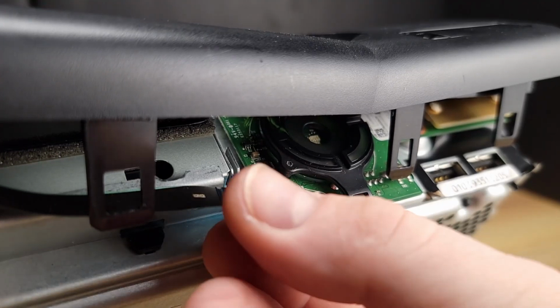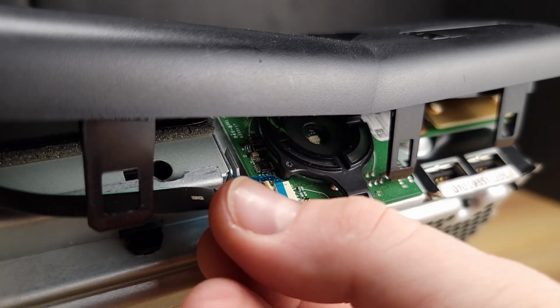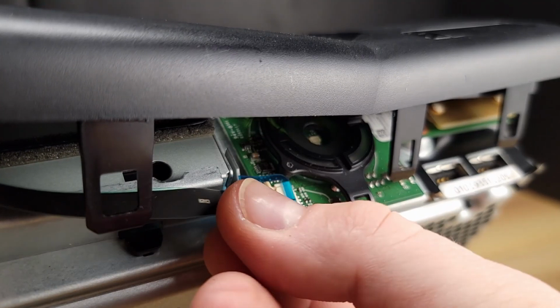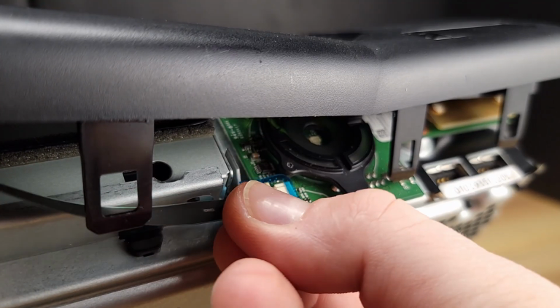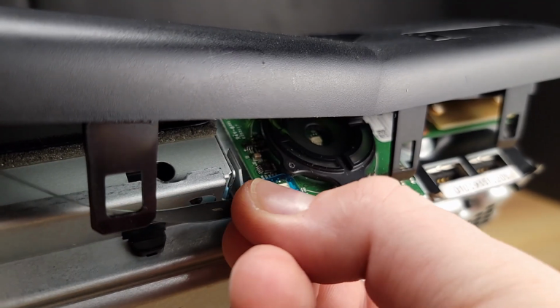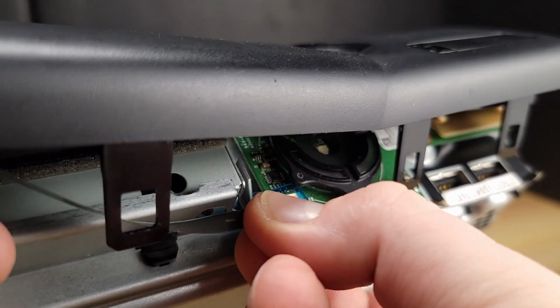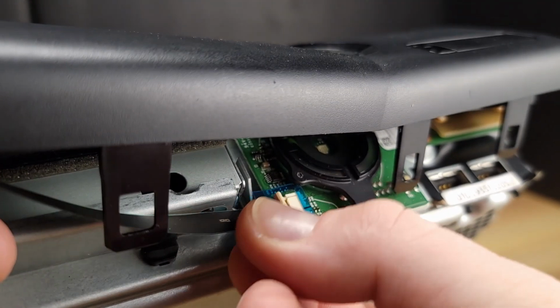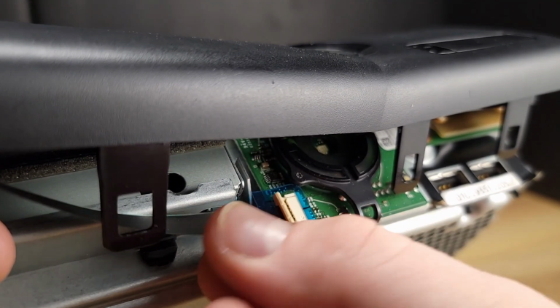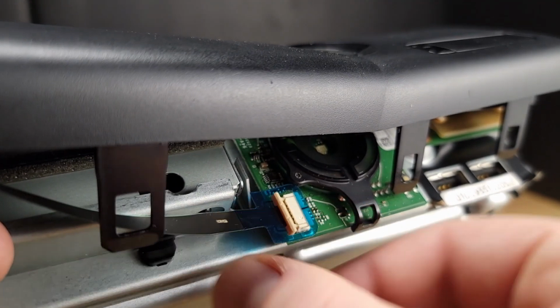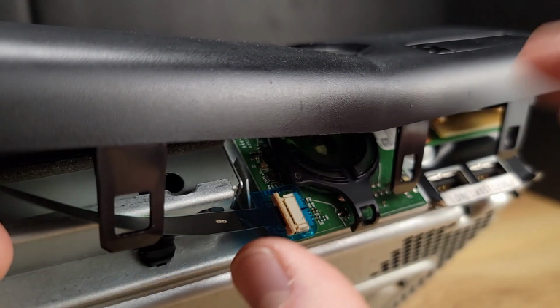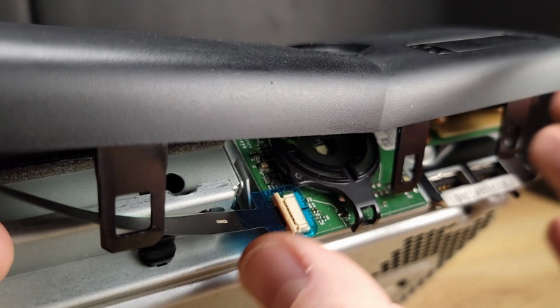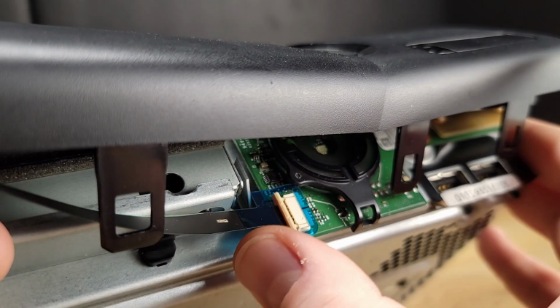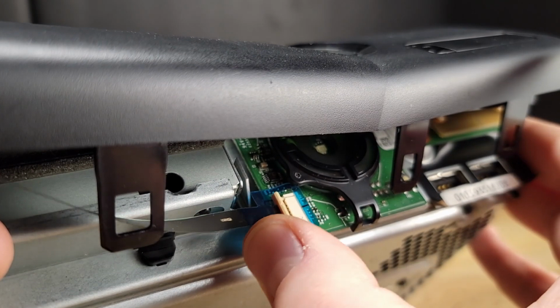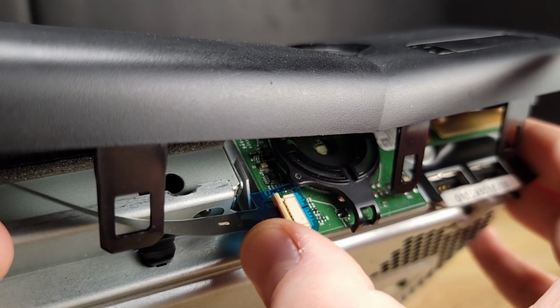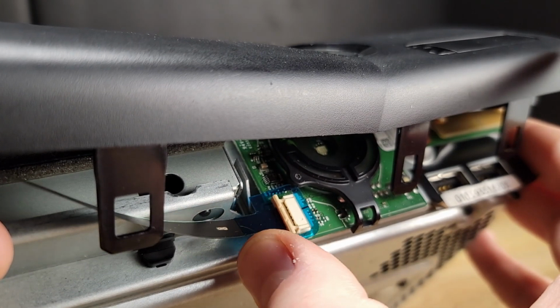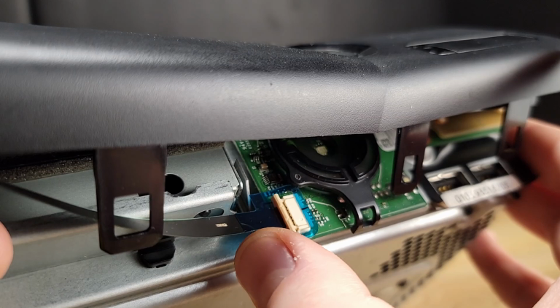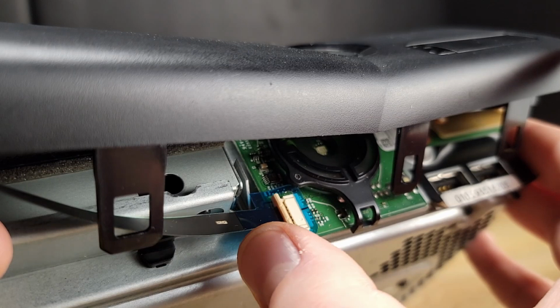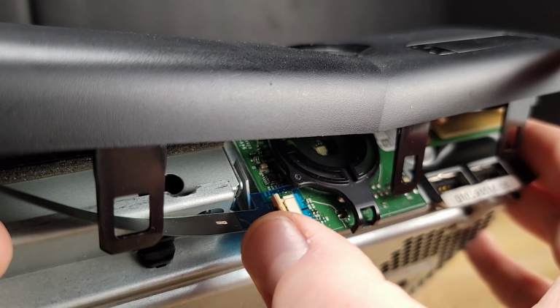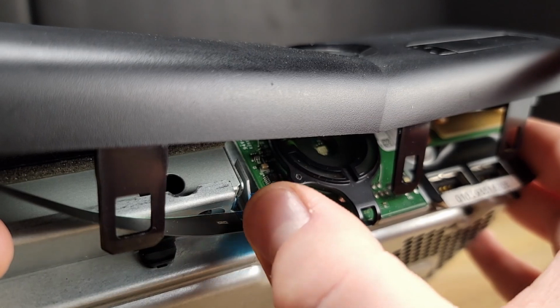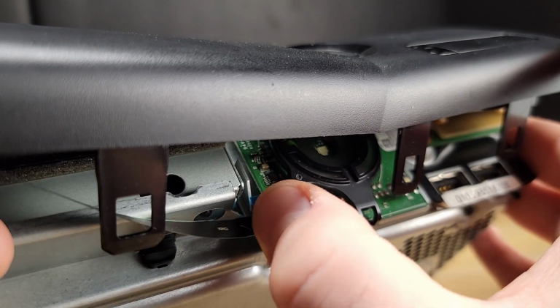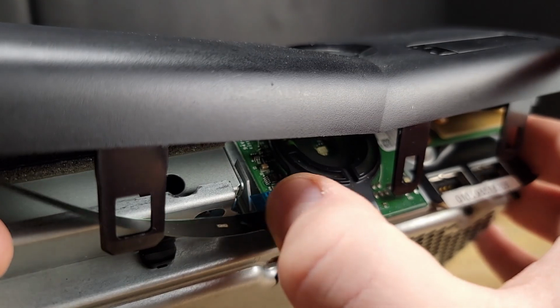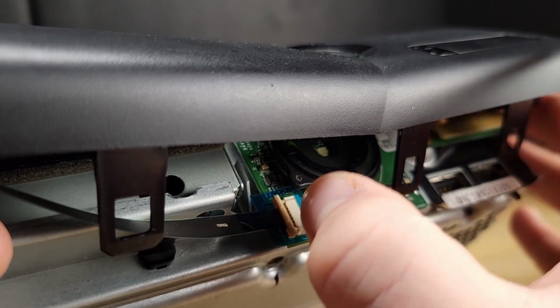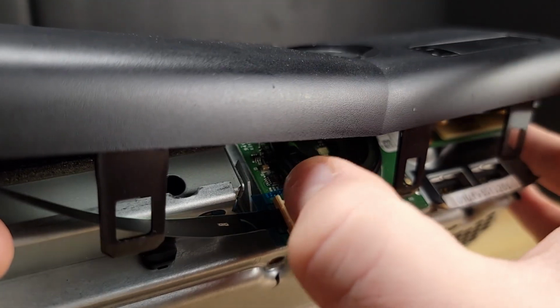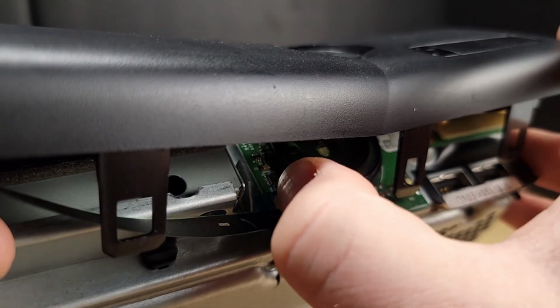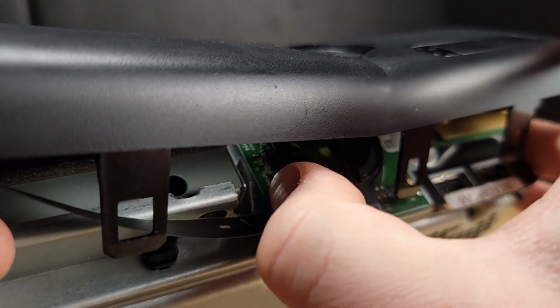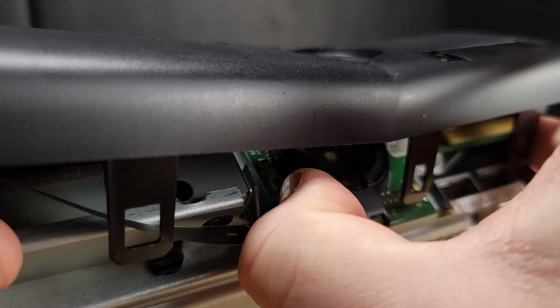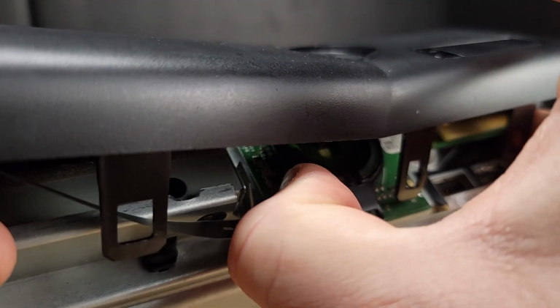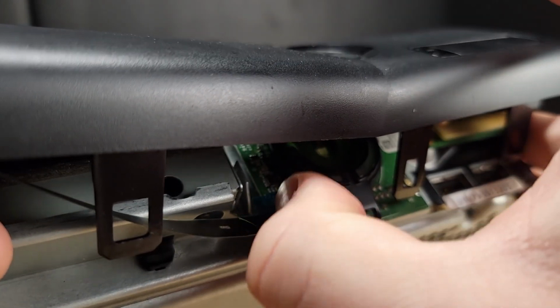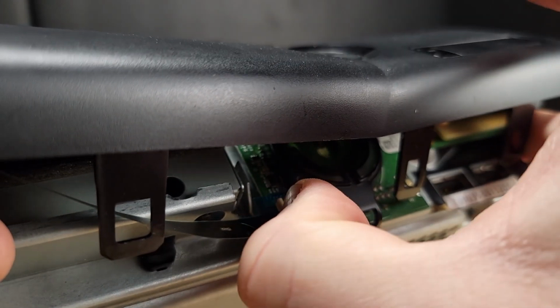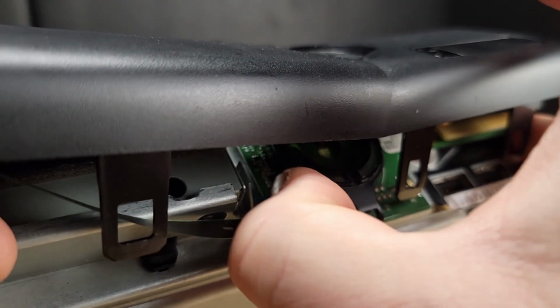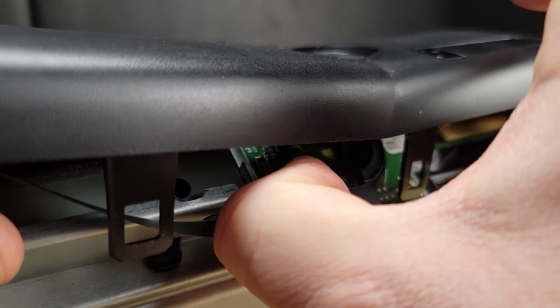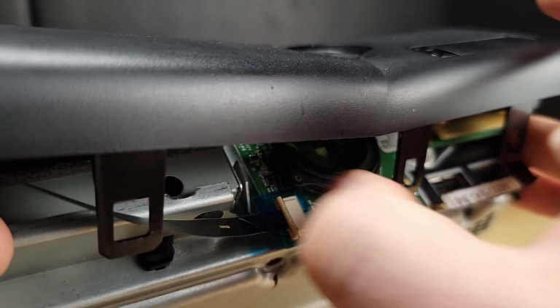As a reminder, you must use caution when reattaching the power button ribbon cable to the front circuit board. Don't forget to lock the clamp.